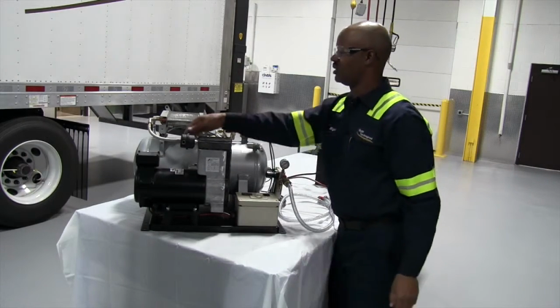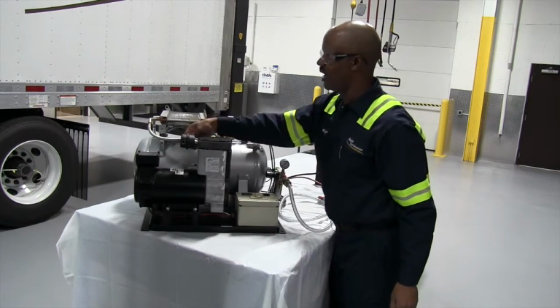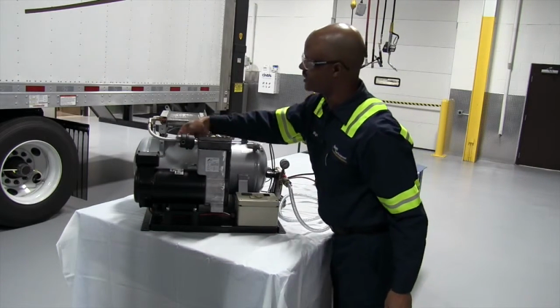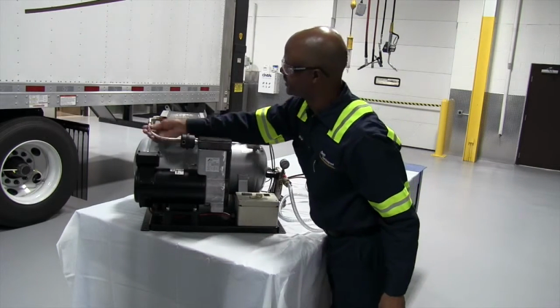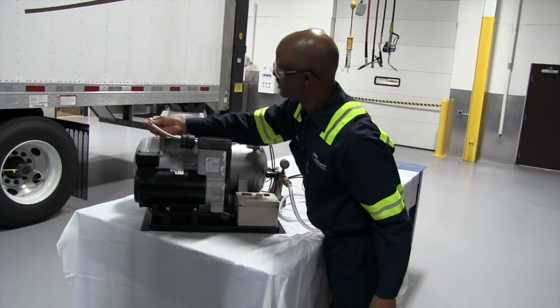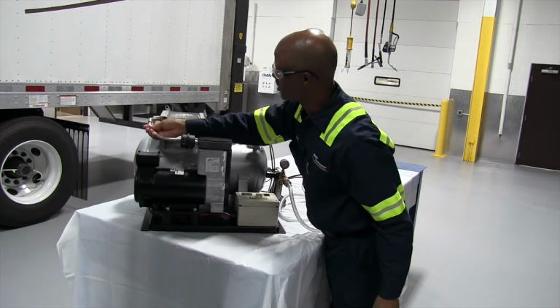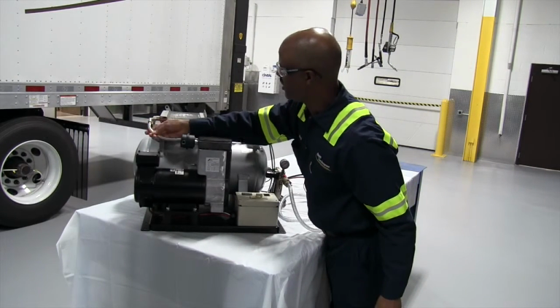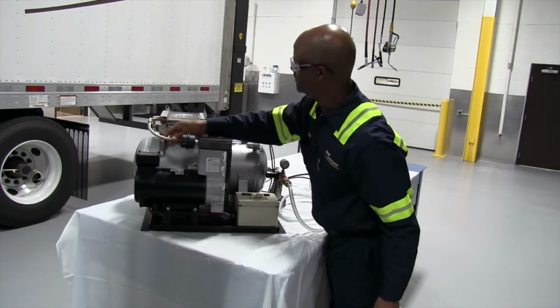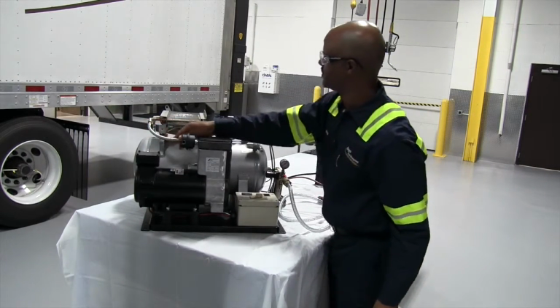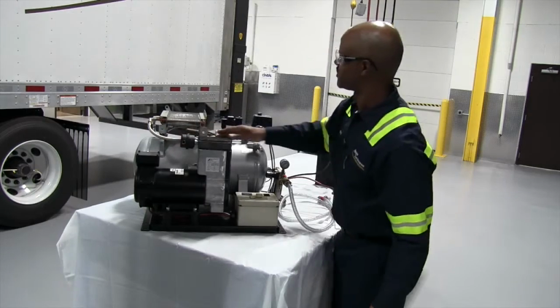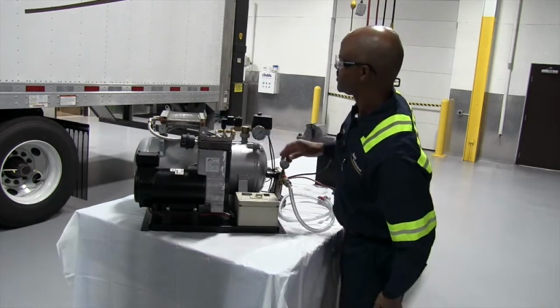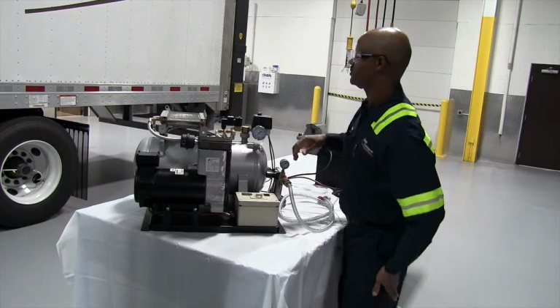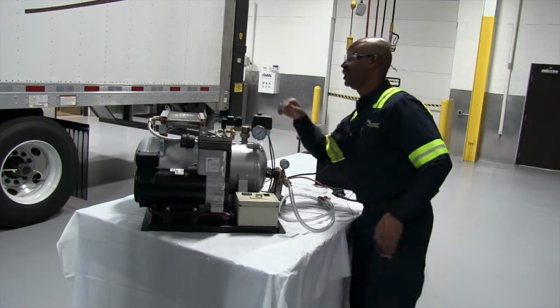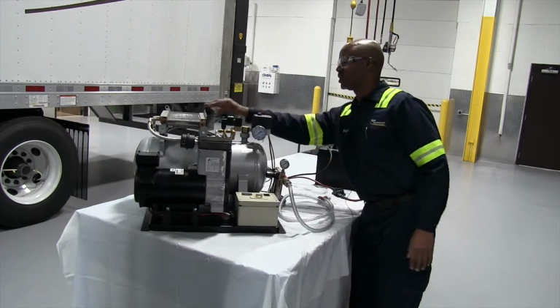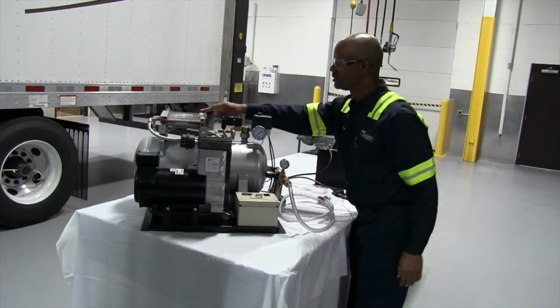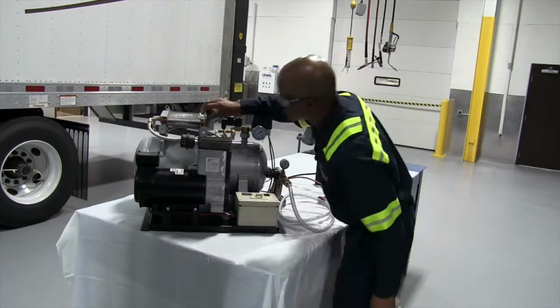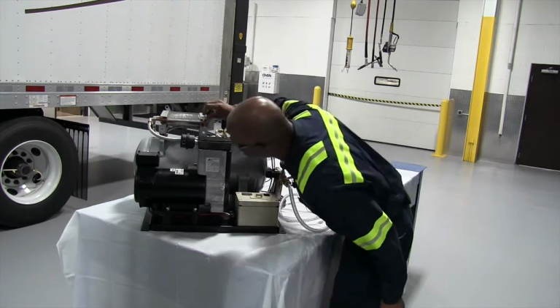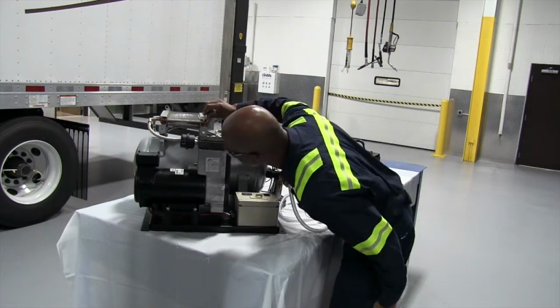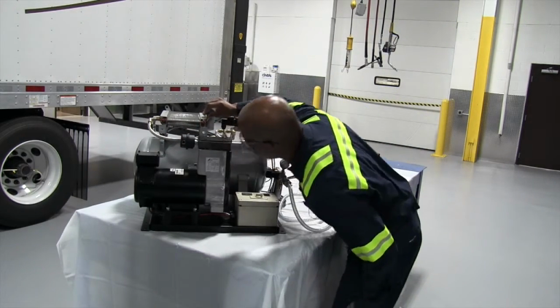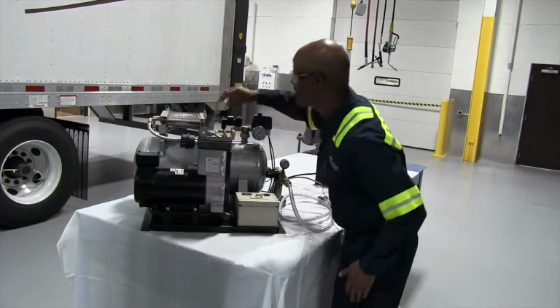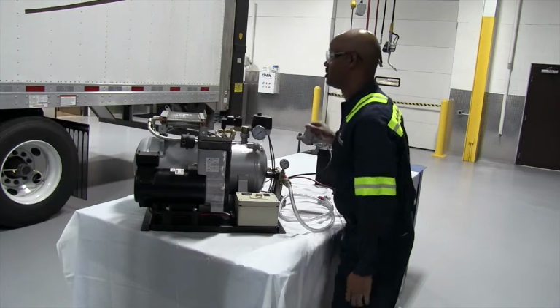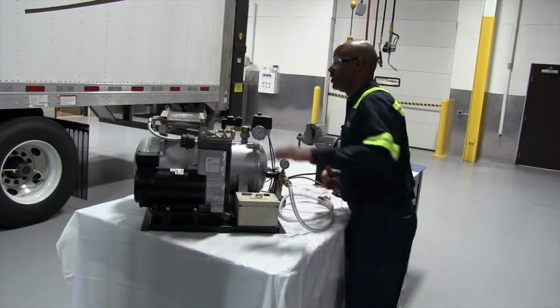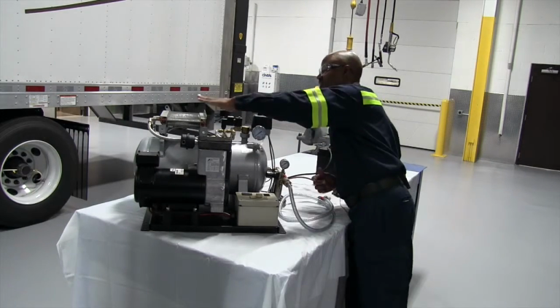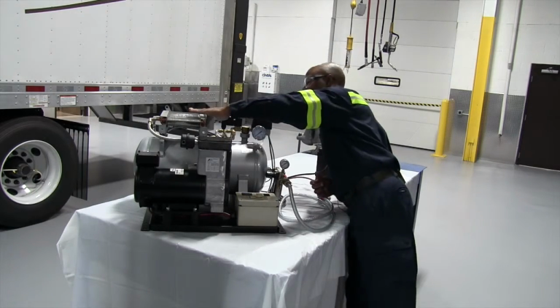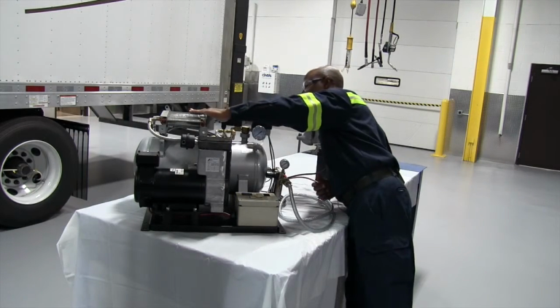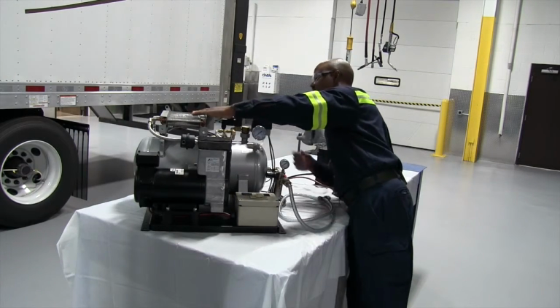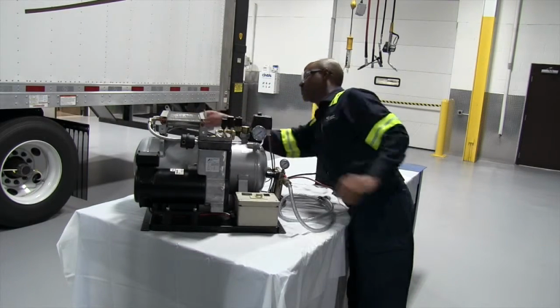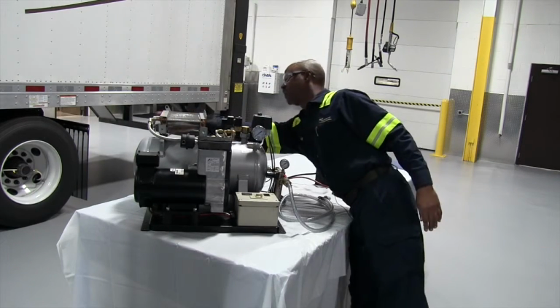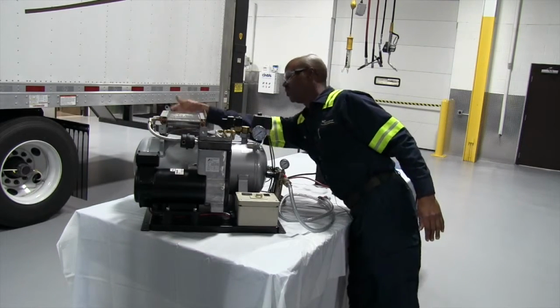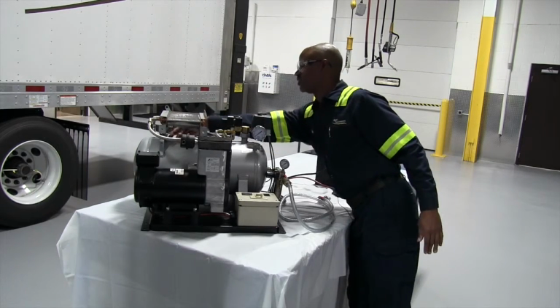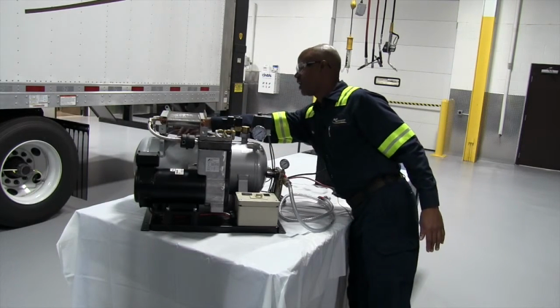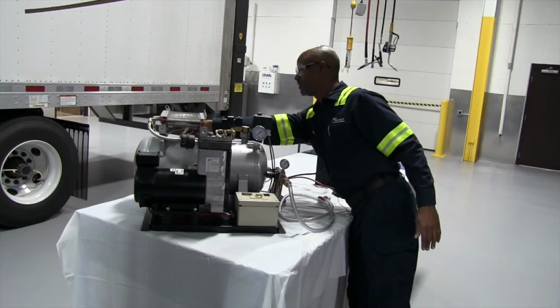Also check your lines — make sure they are all secure. Check your cooler for any damage or any debris on the cooler. And in the rear, check your lines also.